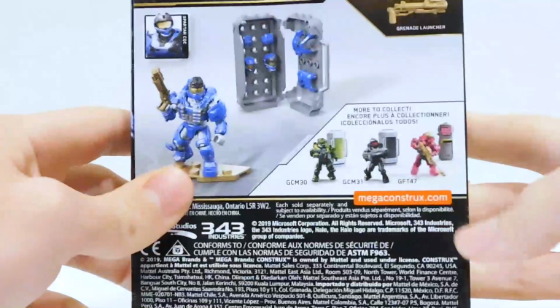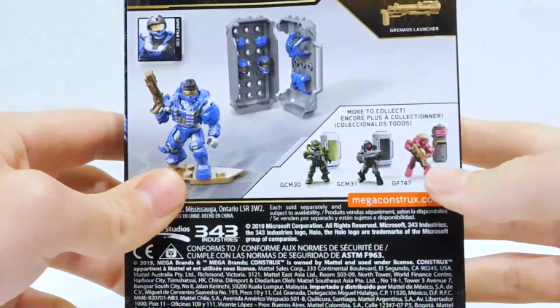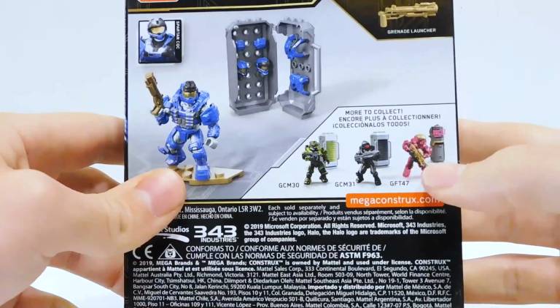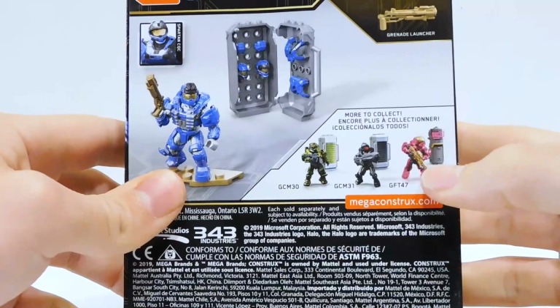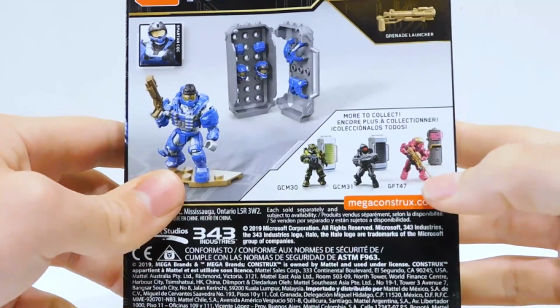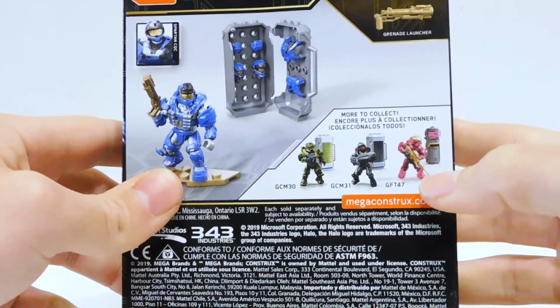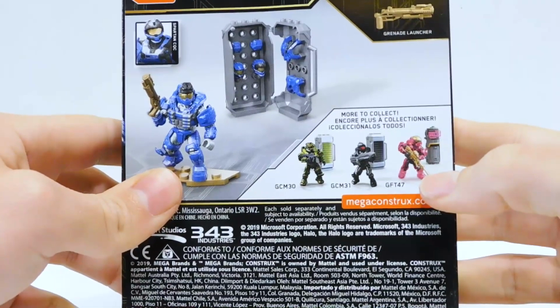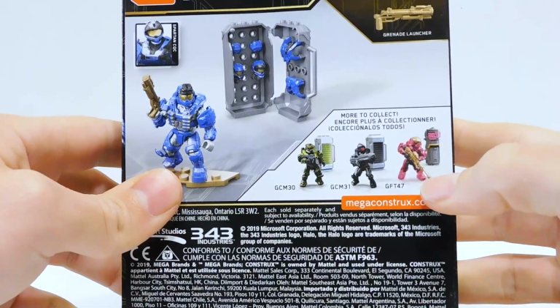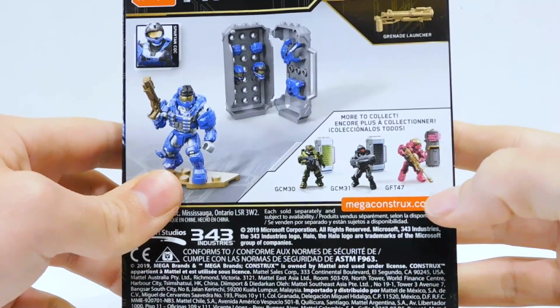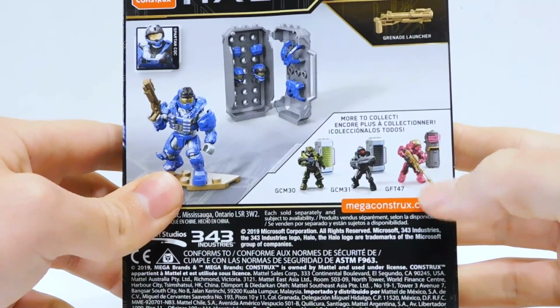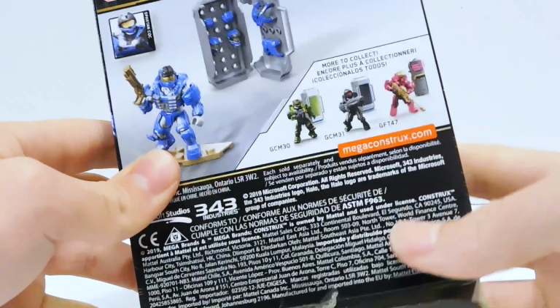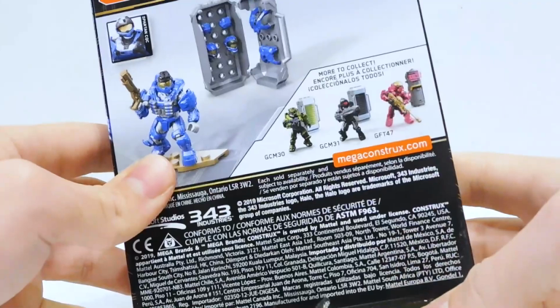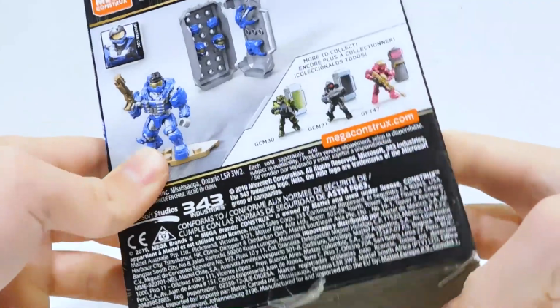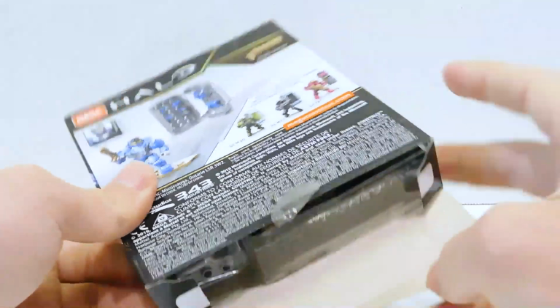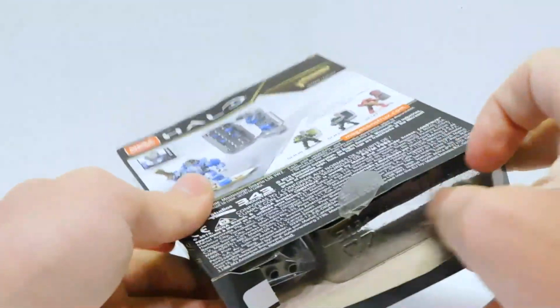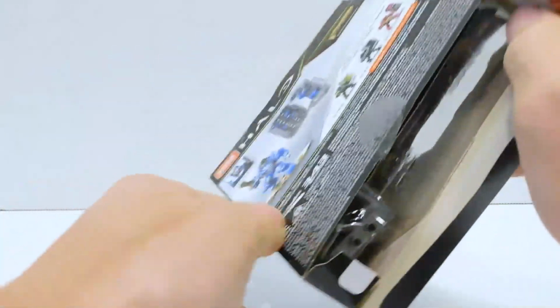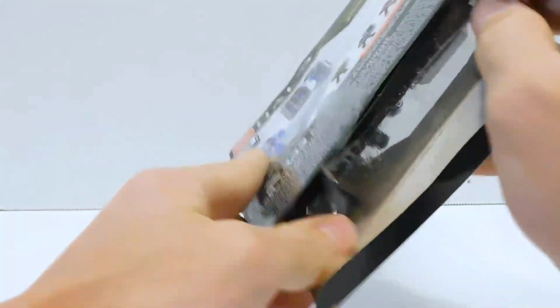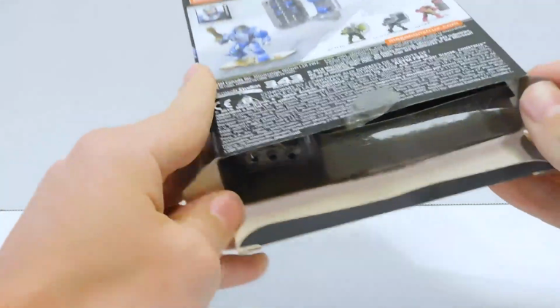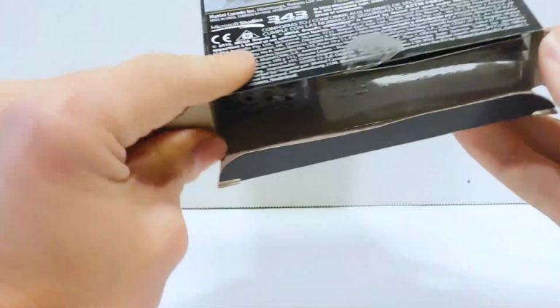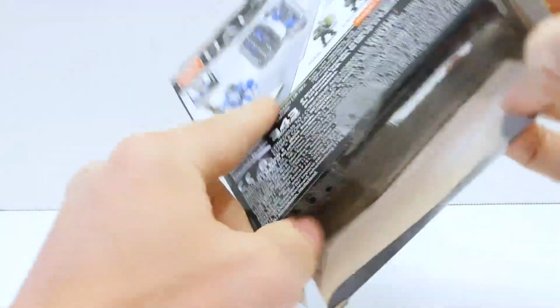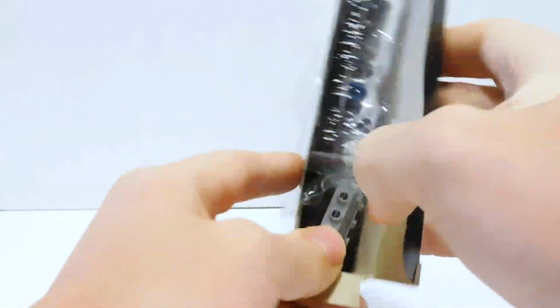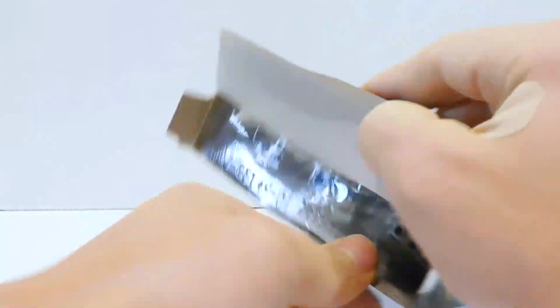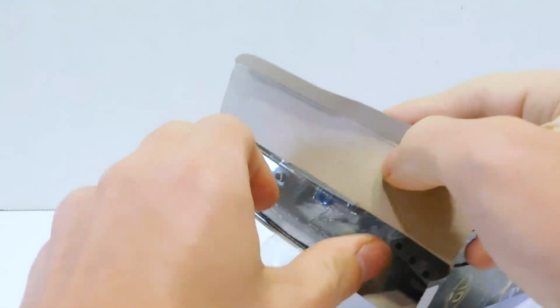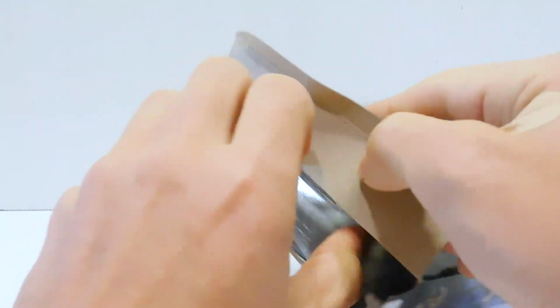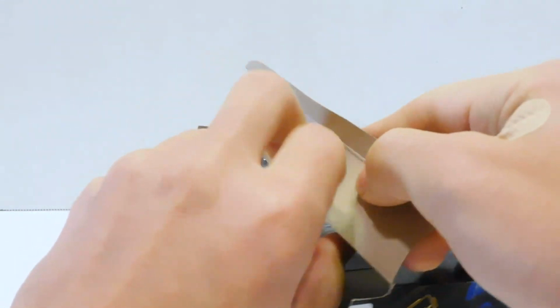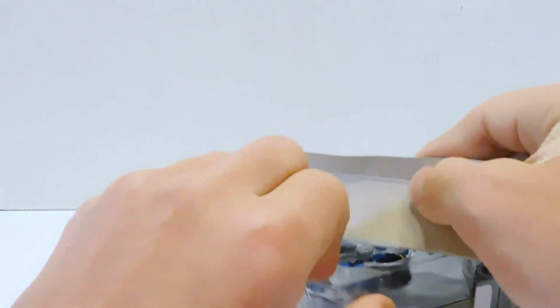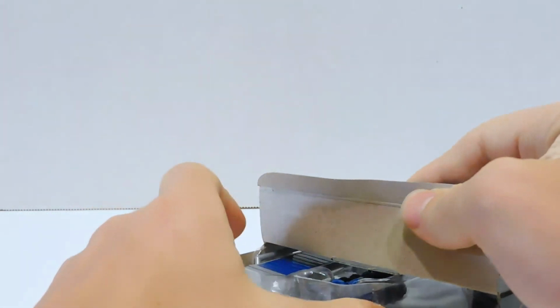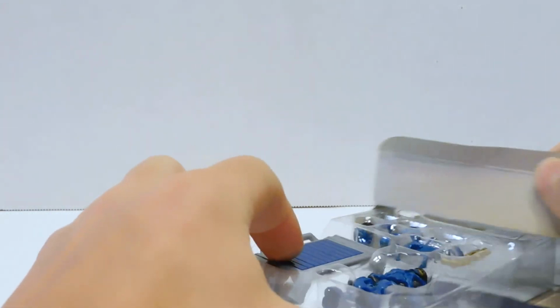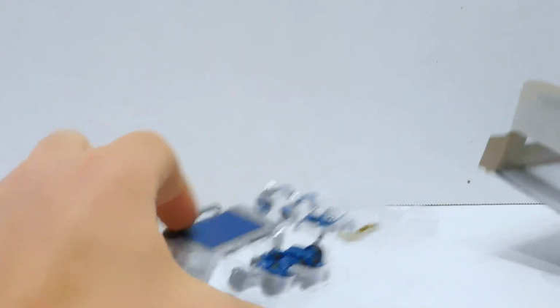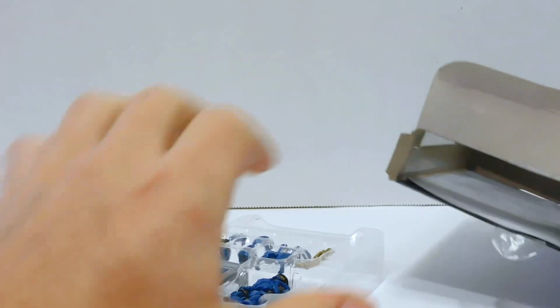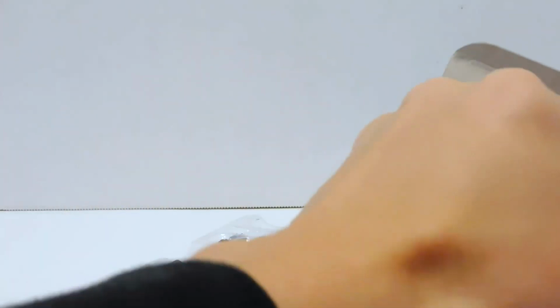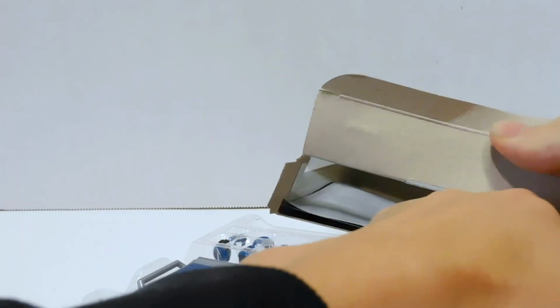The Vector power pack was a 10th Anniversary set too. Not going to lie, that Spartan is so ugly. I think that's one of the worst-looking Spartans. I hate Vector so much — it's such a dumb armor.